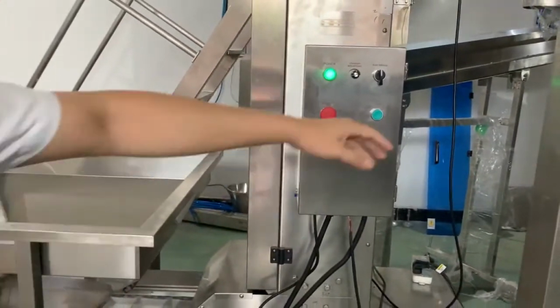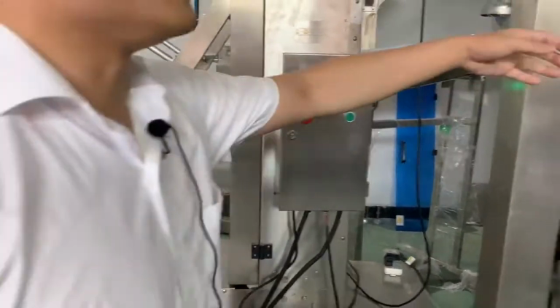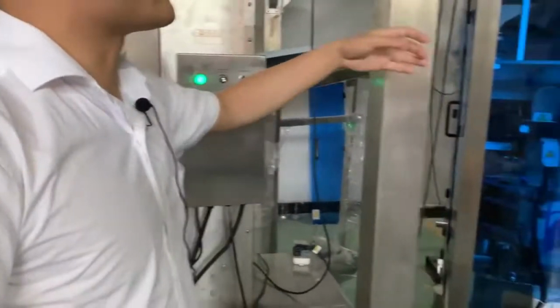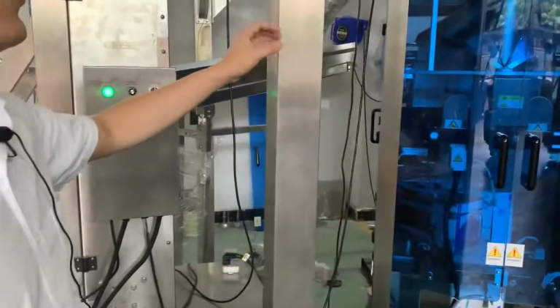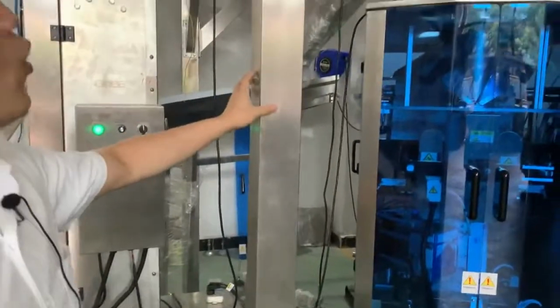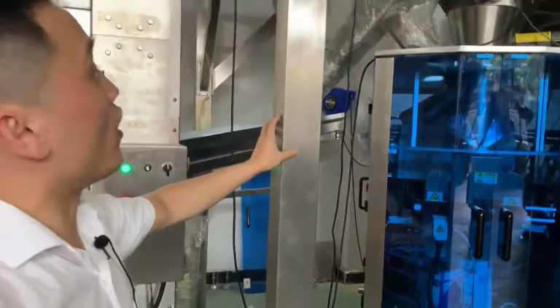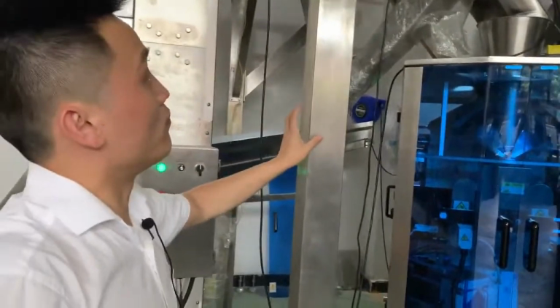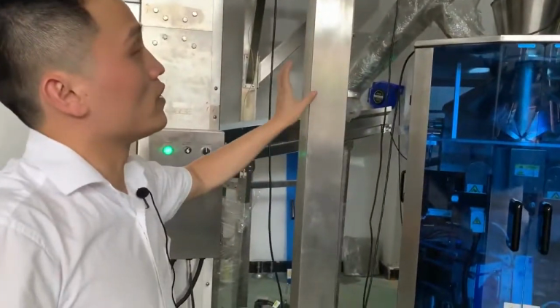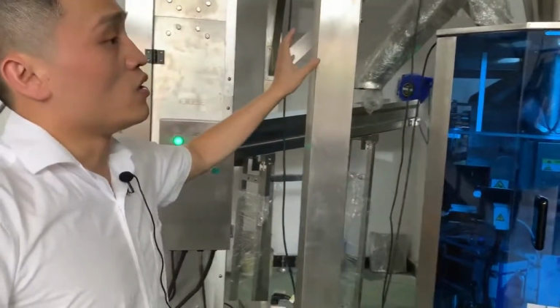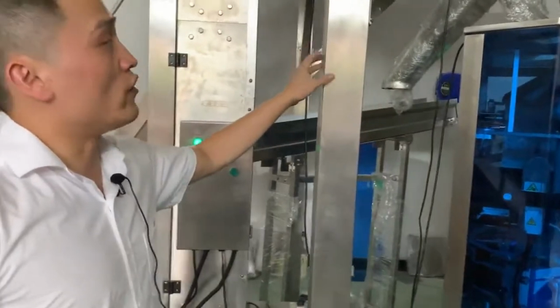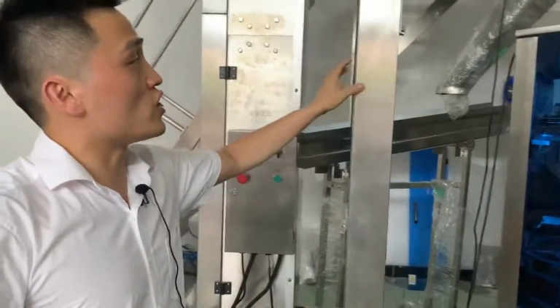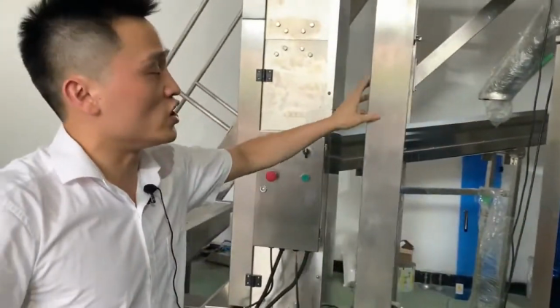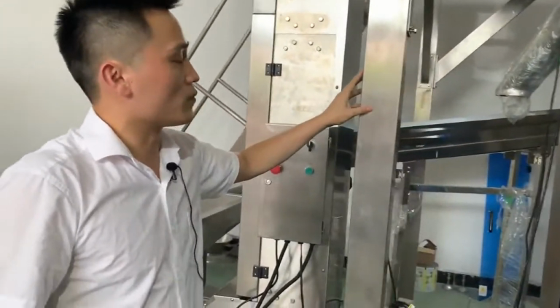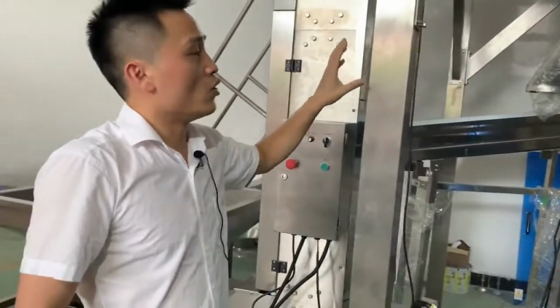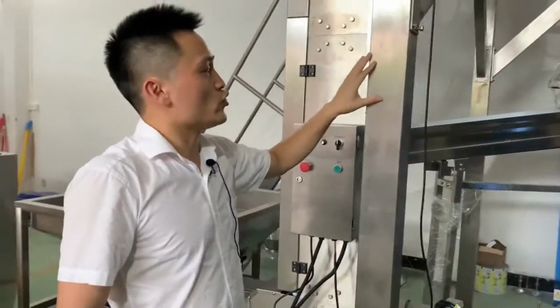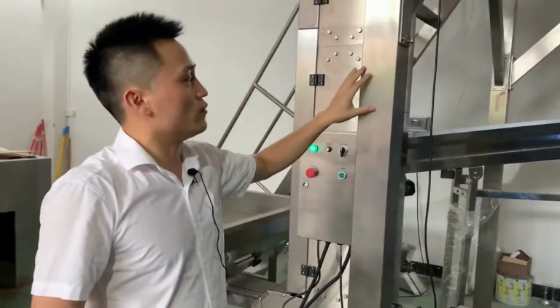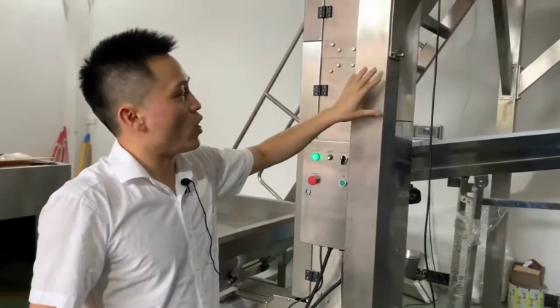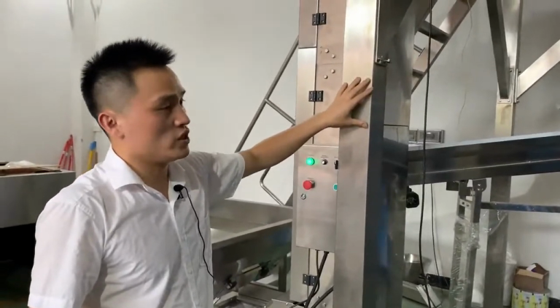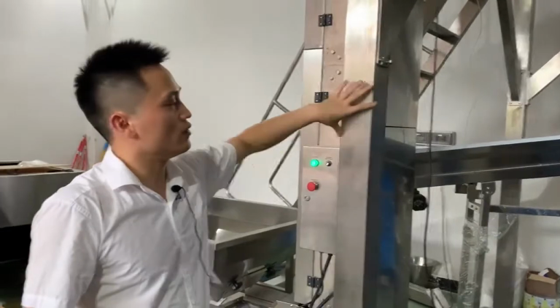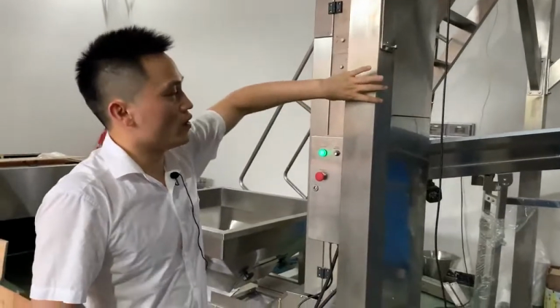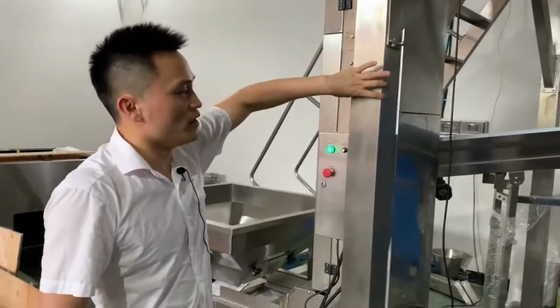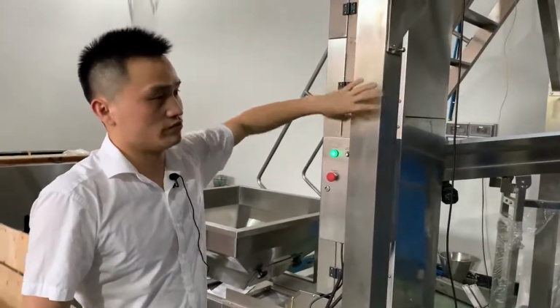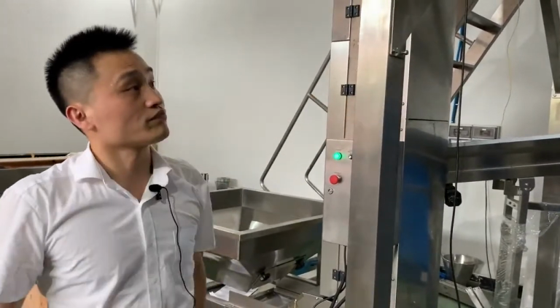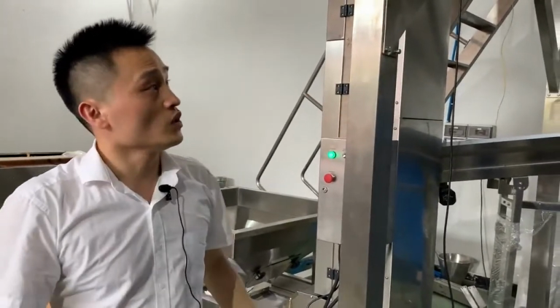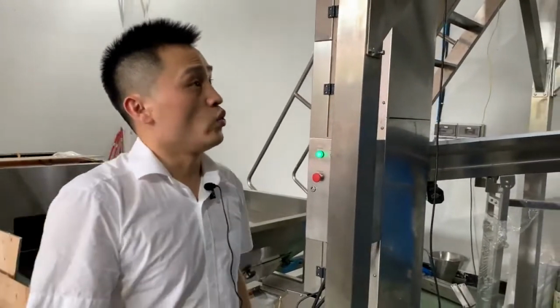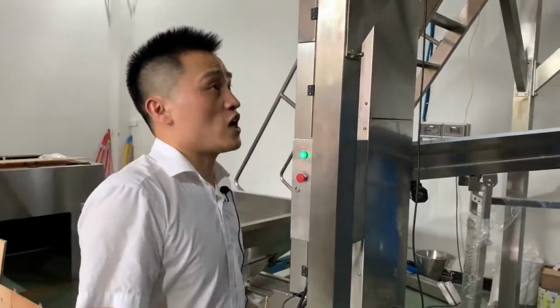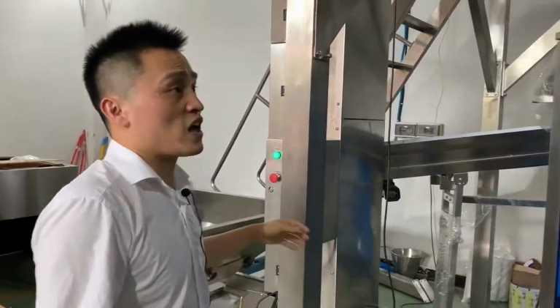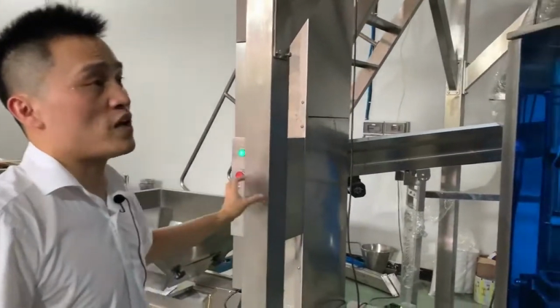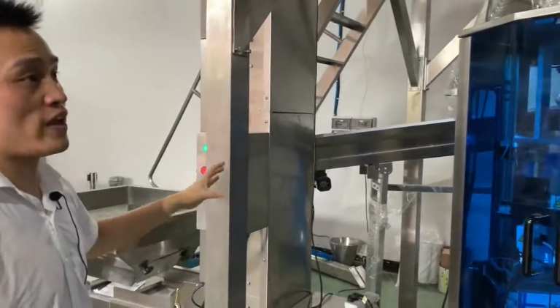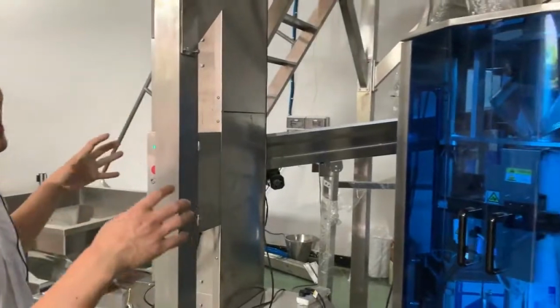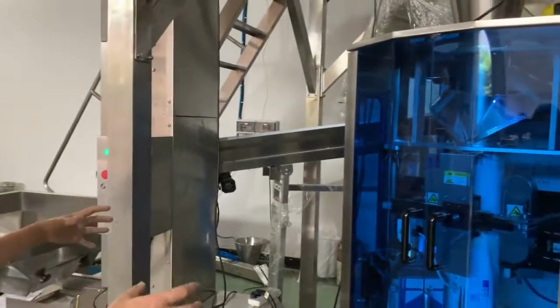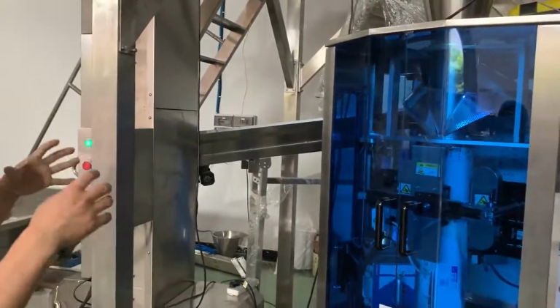This is the working platform, made of stainless steel 304 with 100 by 100 millimeter sections. It can also be customized to make it larger and more robust.